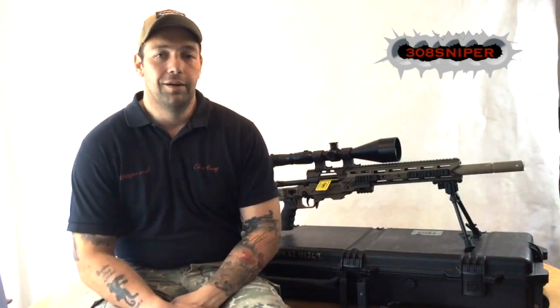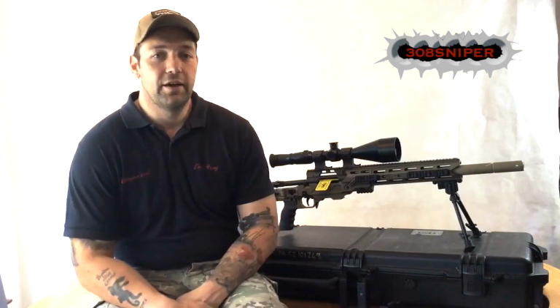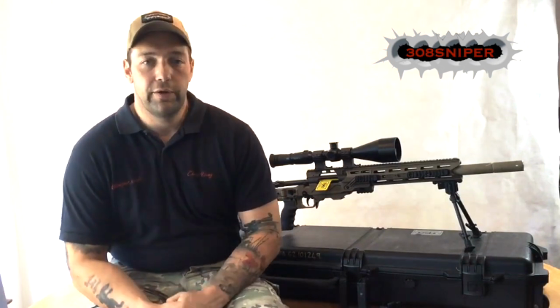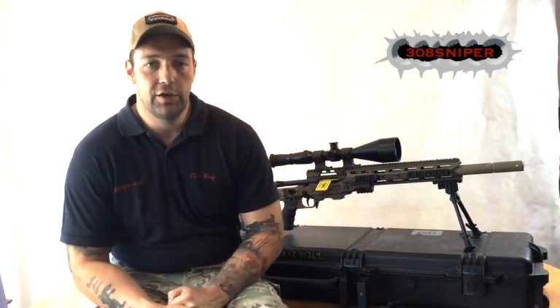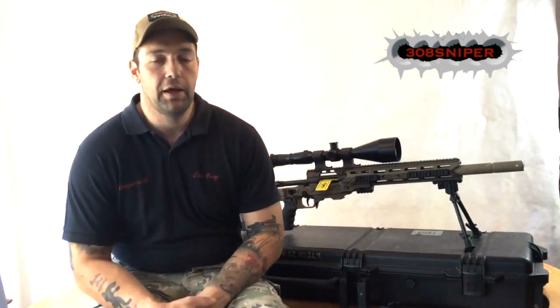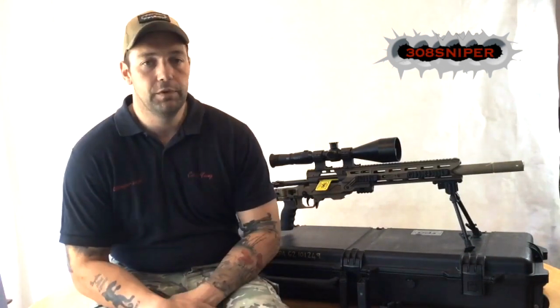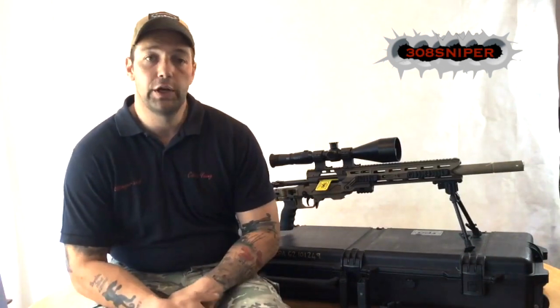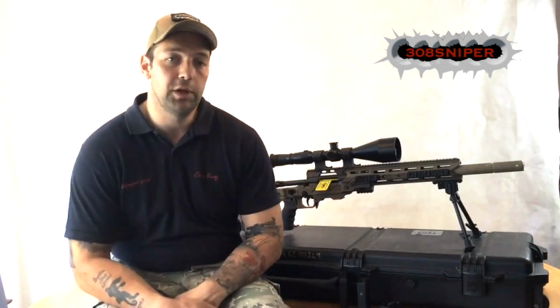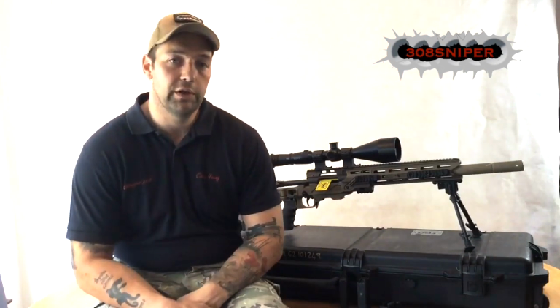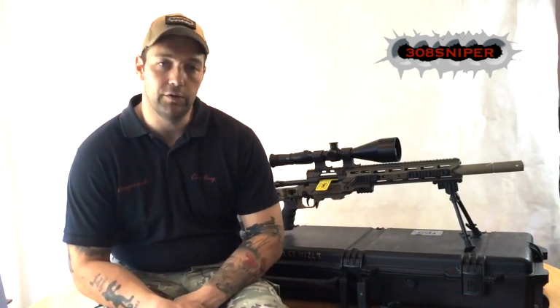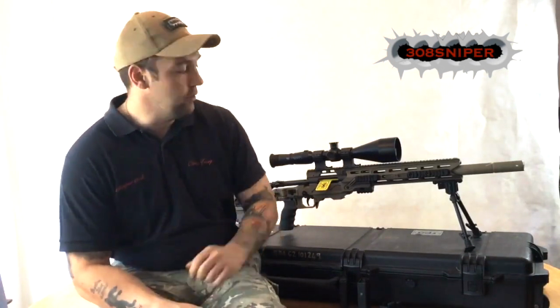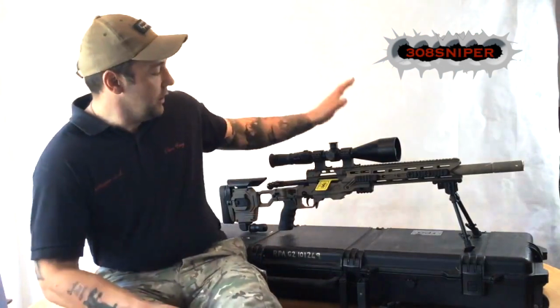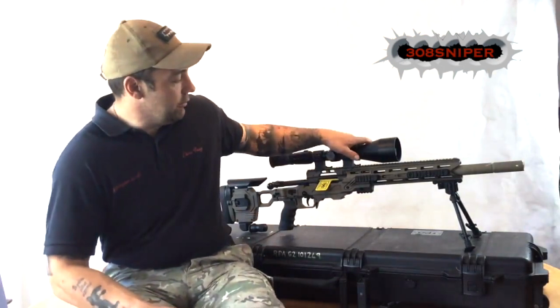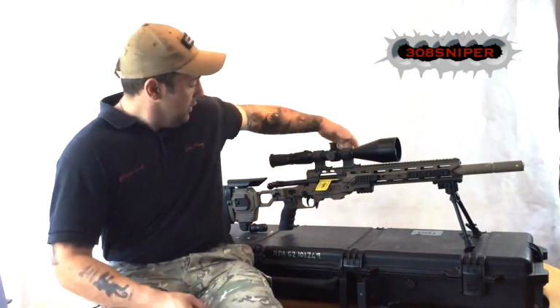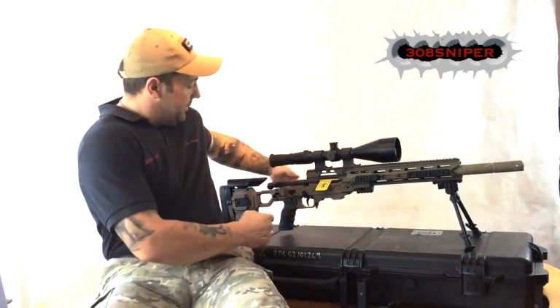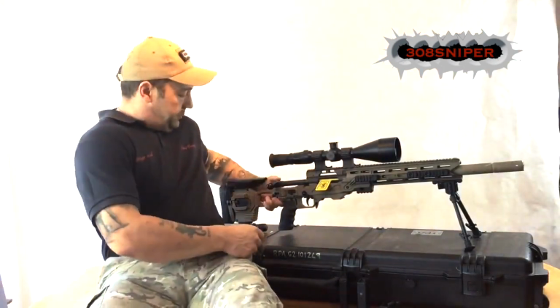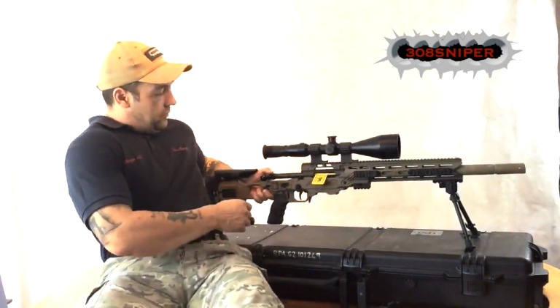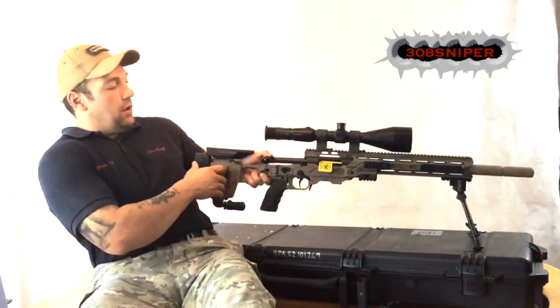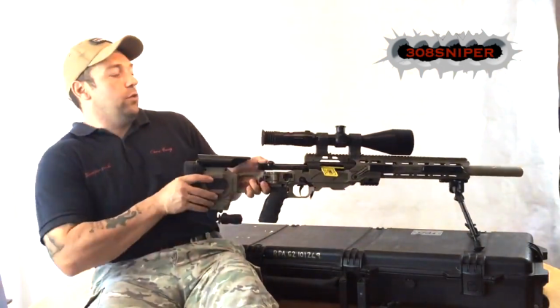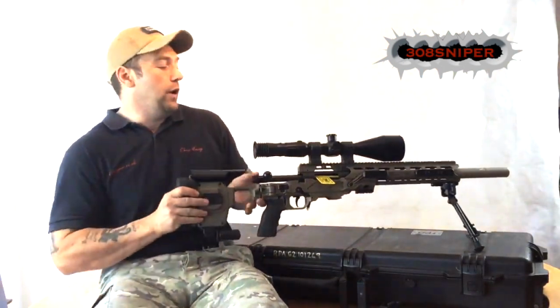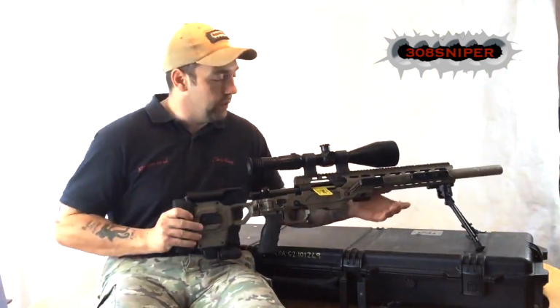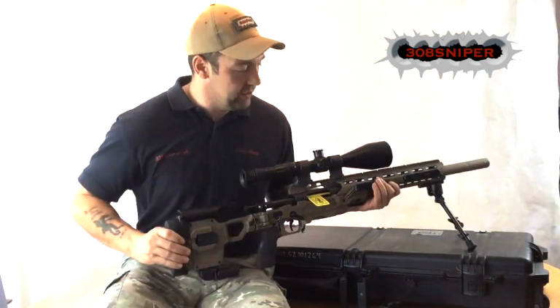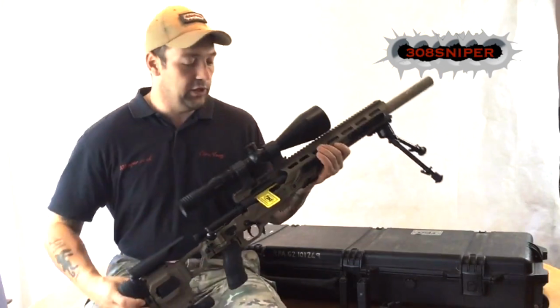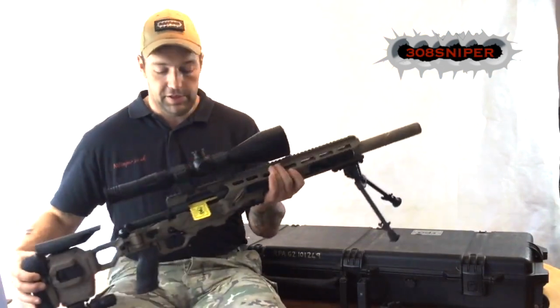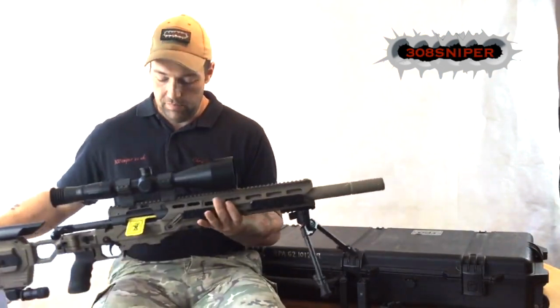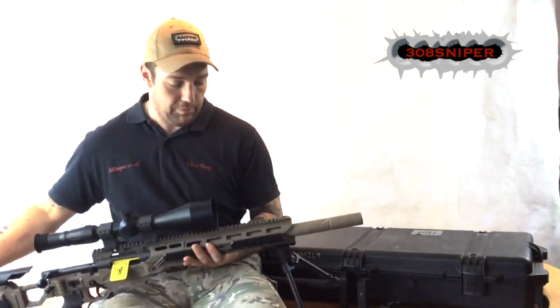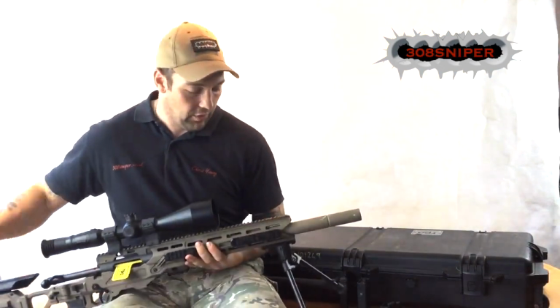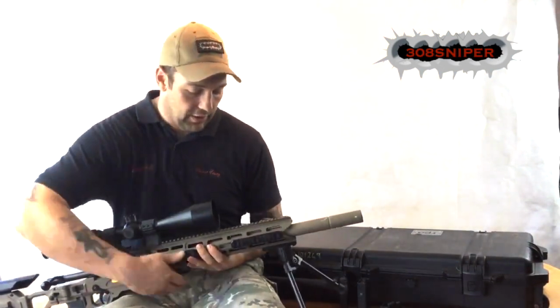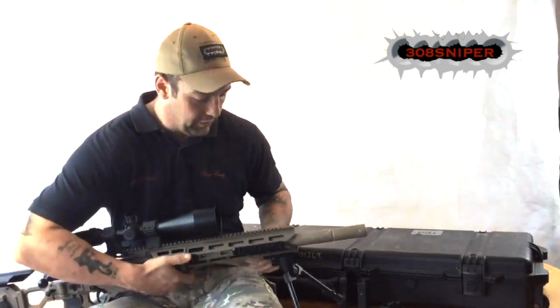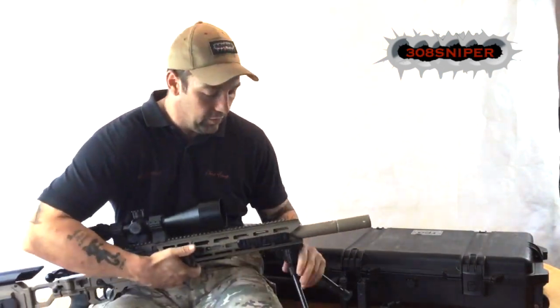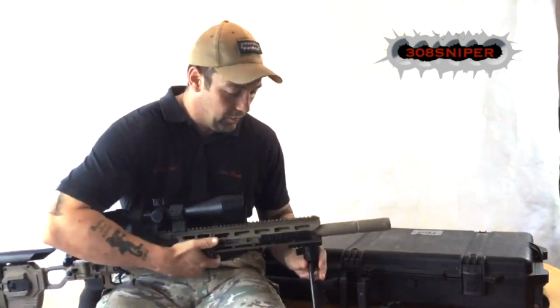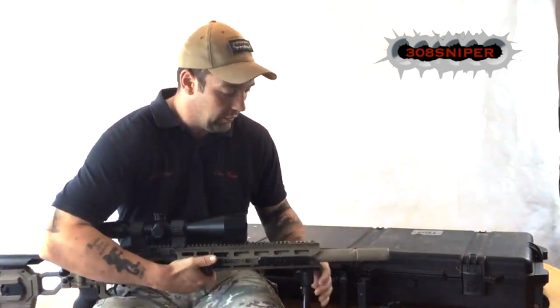Hi there, Chris at 3LH Sniper. Just following on from the previous video we've done on this G2 rifle, I thought we'd follow it up with just a bit more detail about the barrel, just because people were wondering.